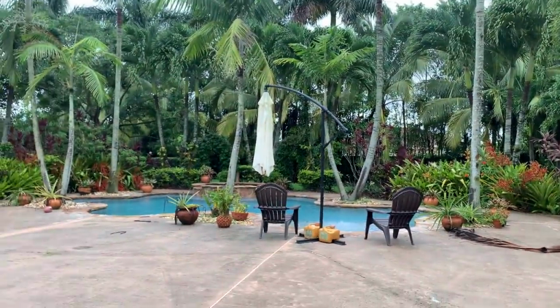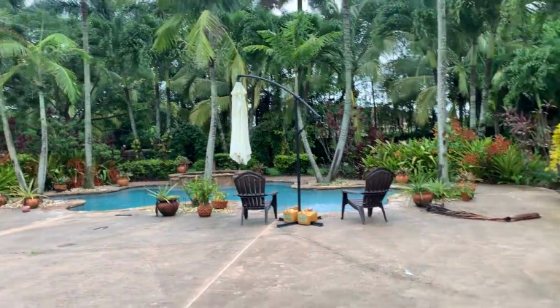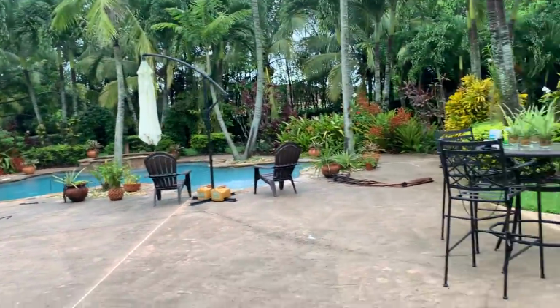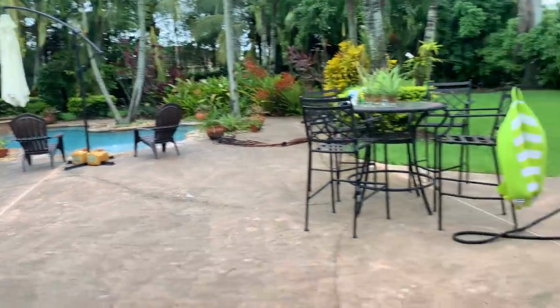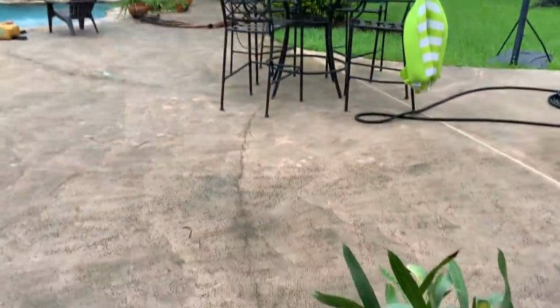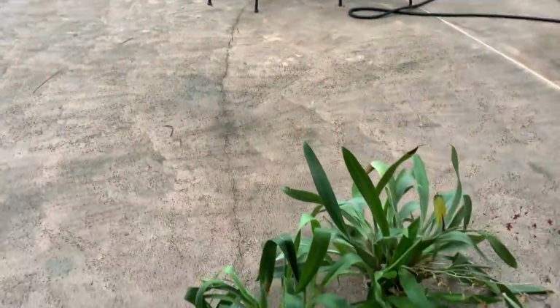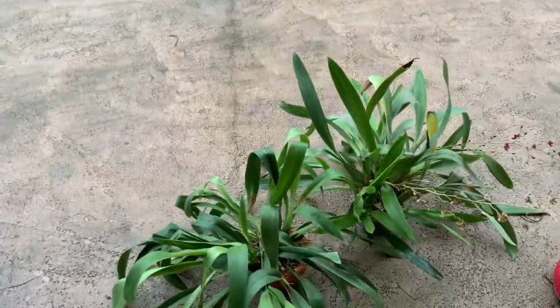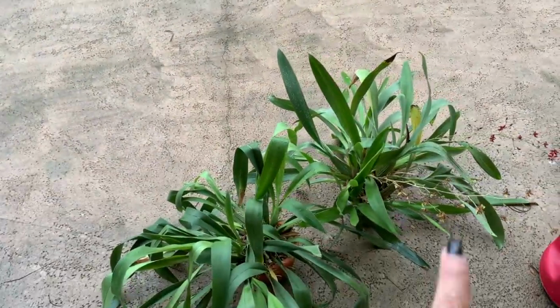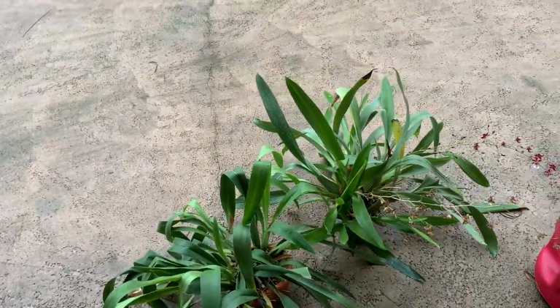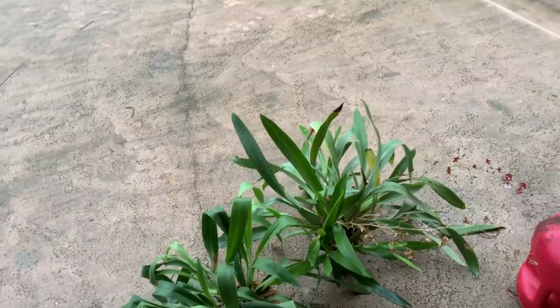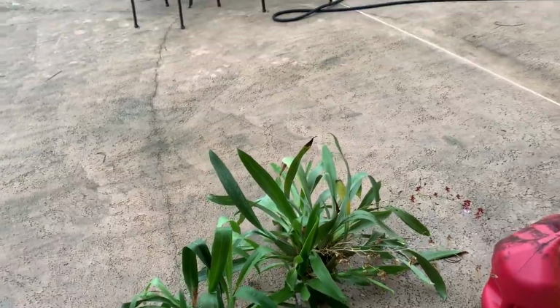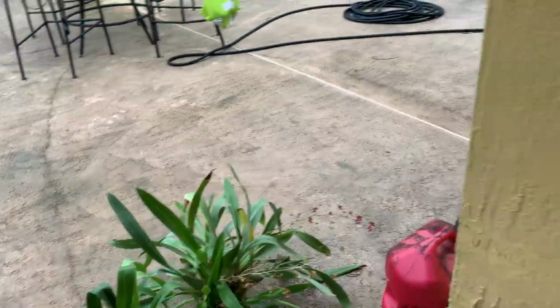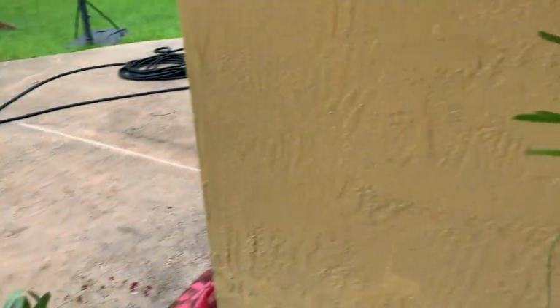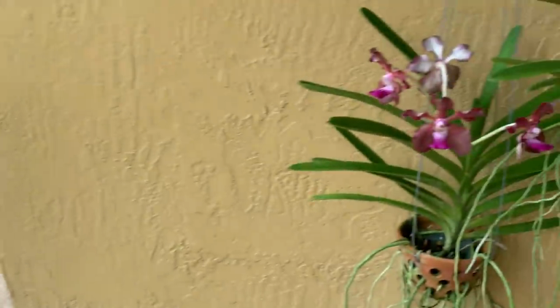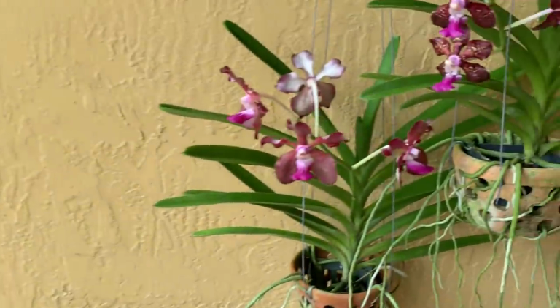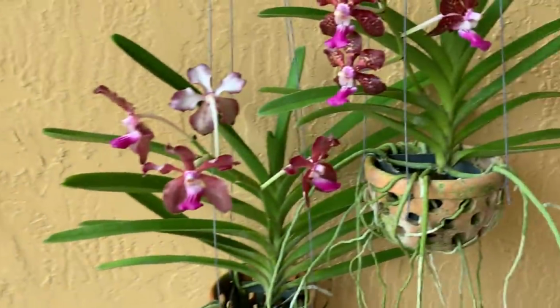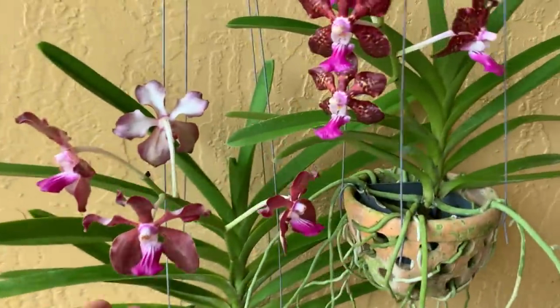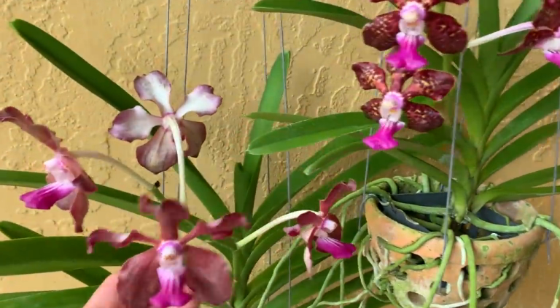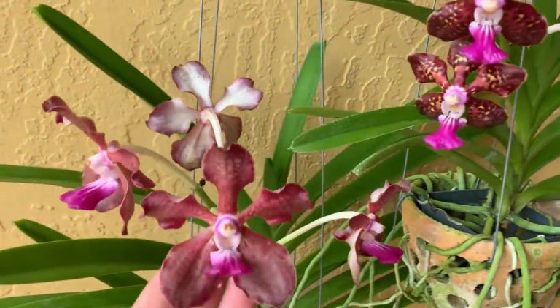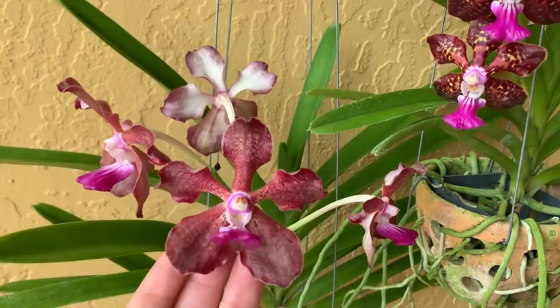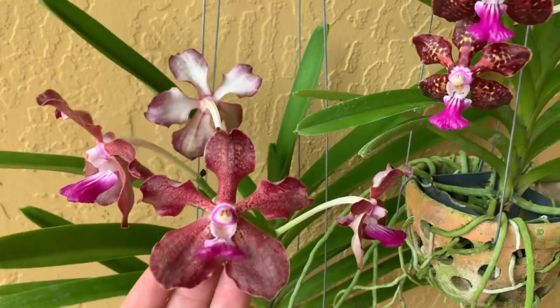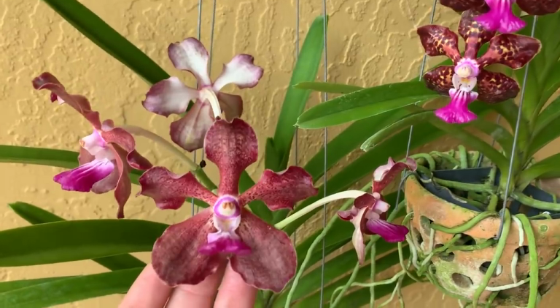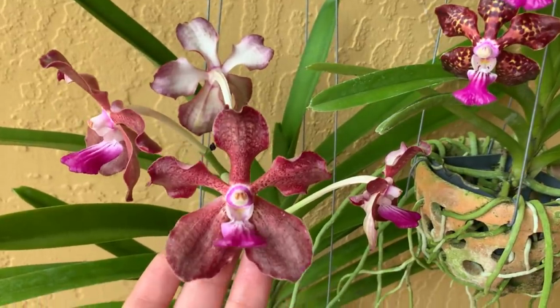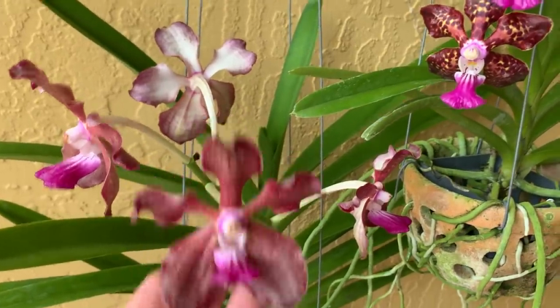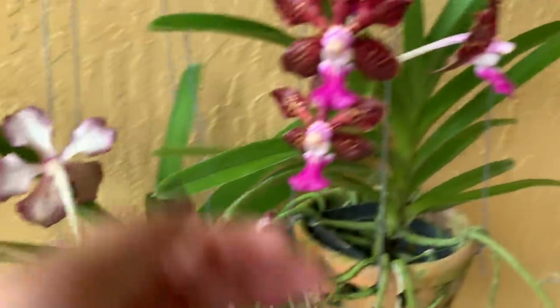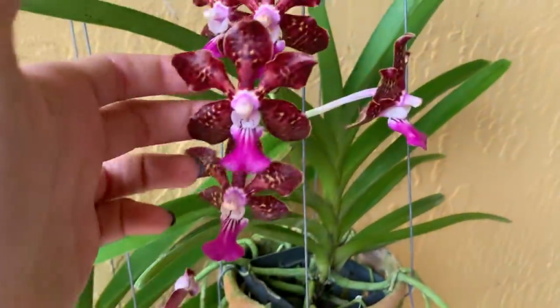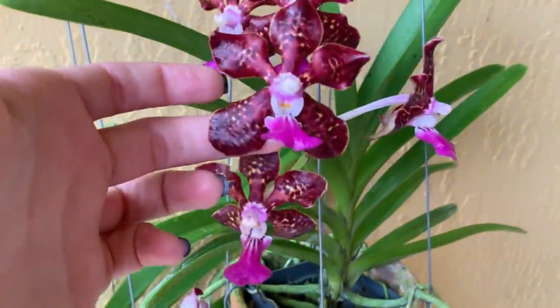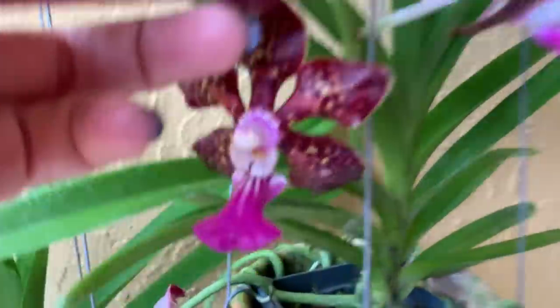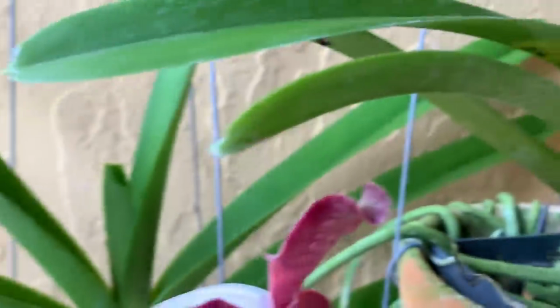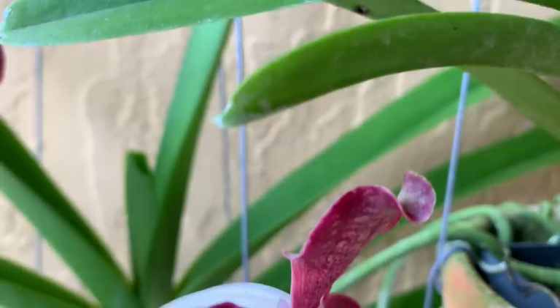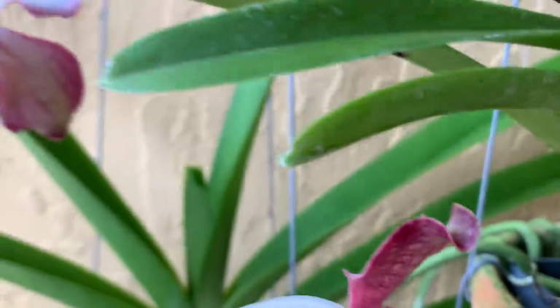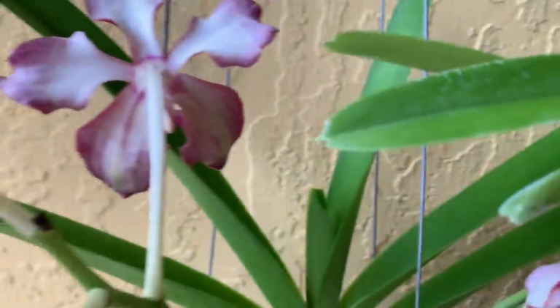I did bring my Sharry Baby out here so she can get some rain, because under the terrace they don't get water as often. And my beautiful vandas from Bengjong are still in bloom and still smelling amazing.